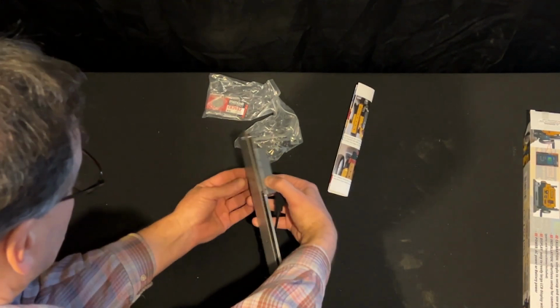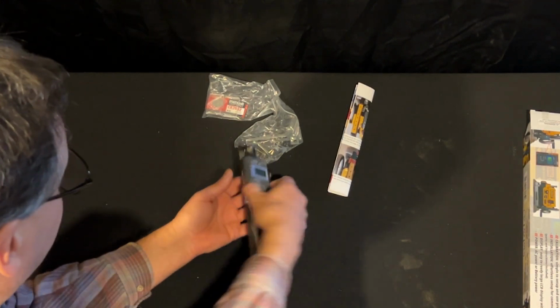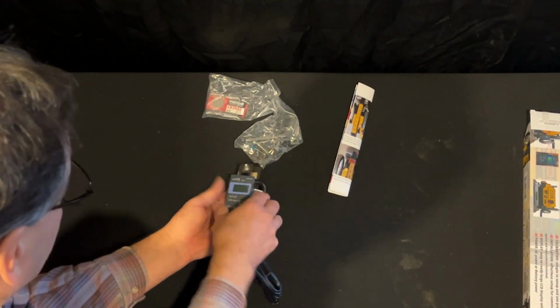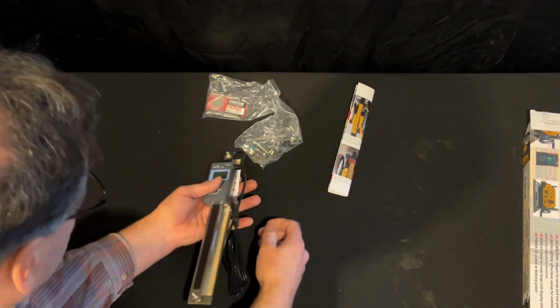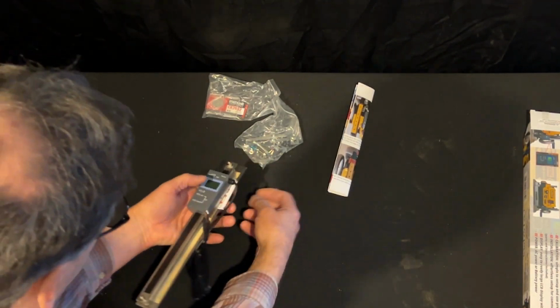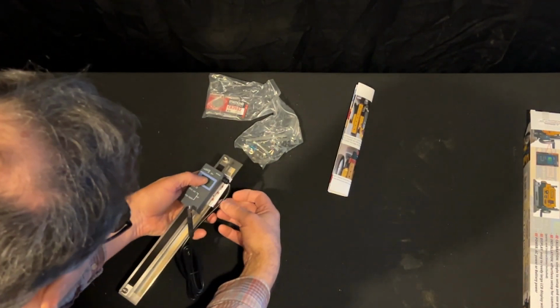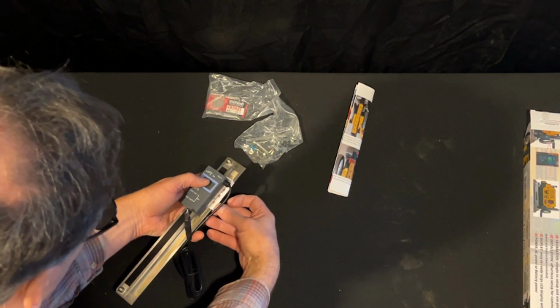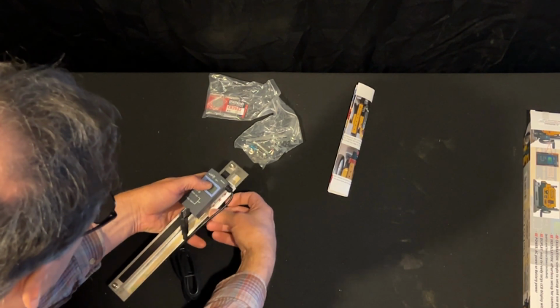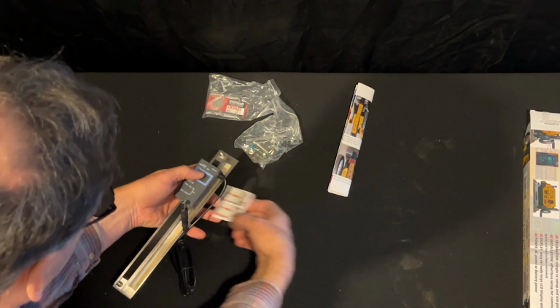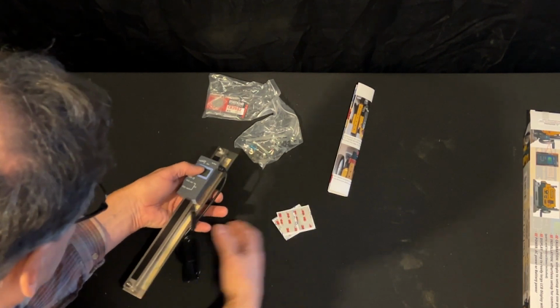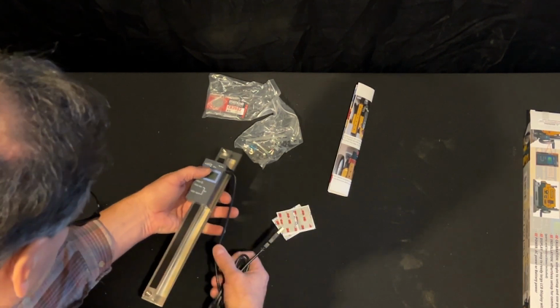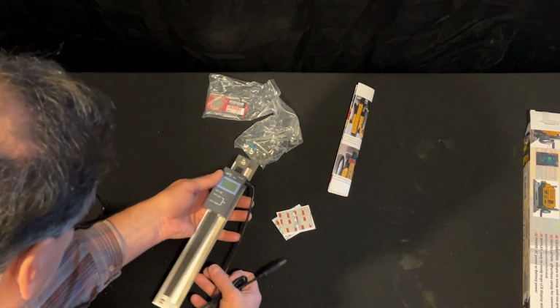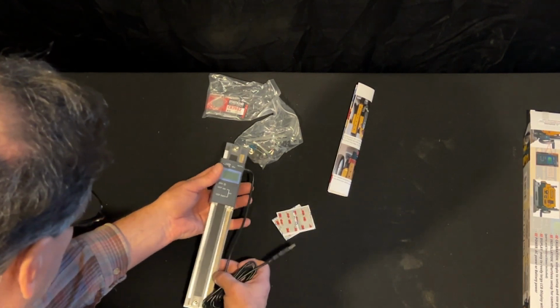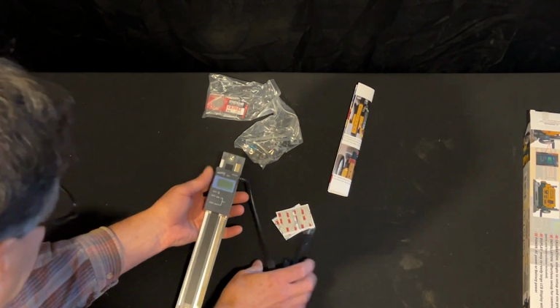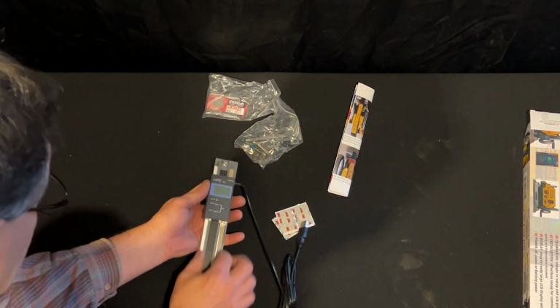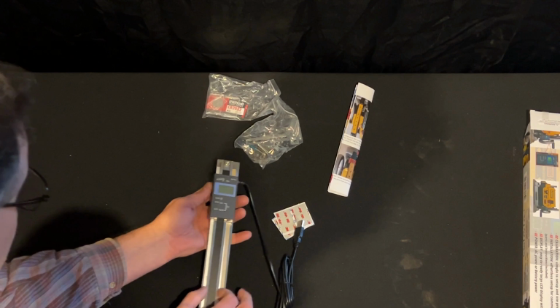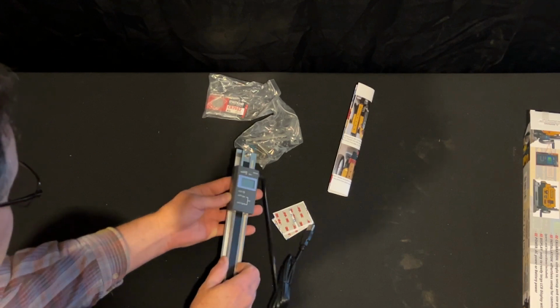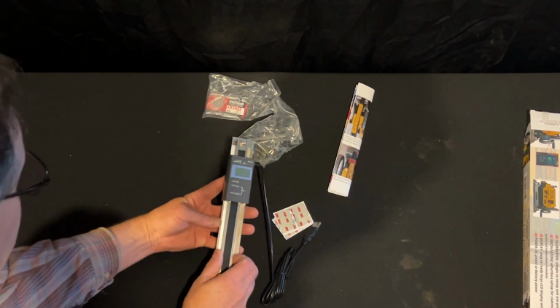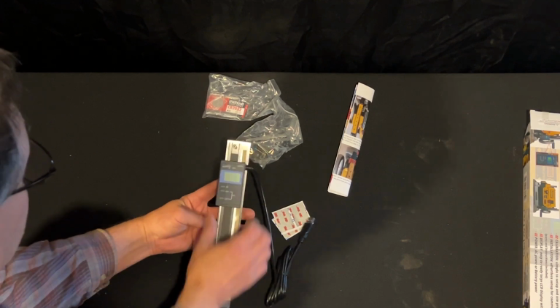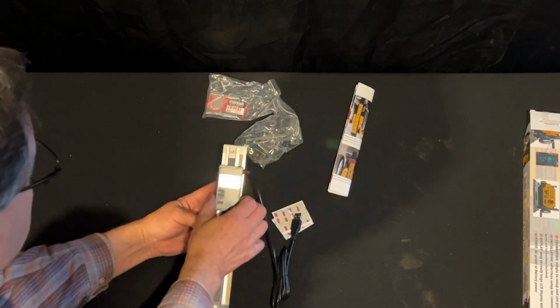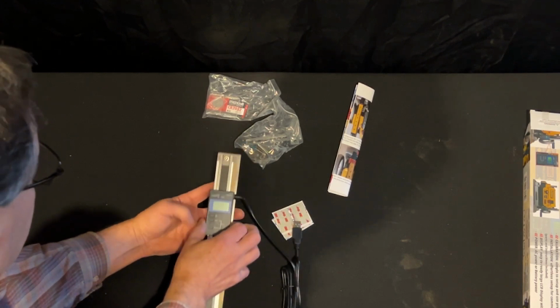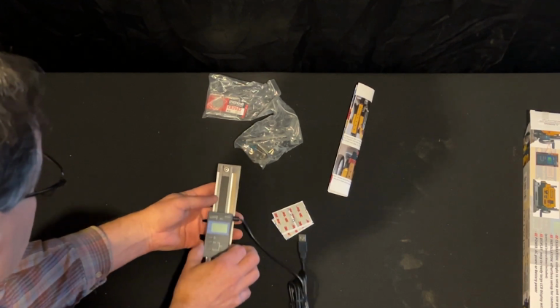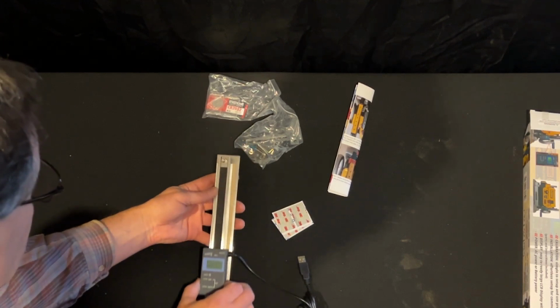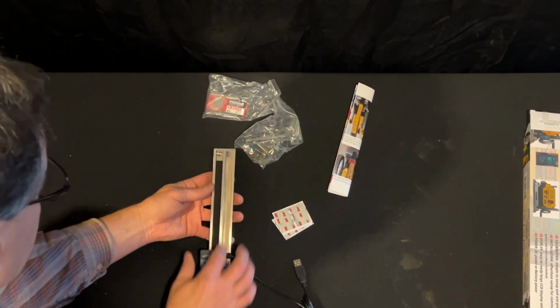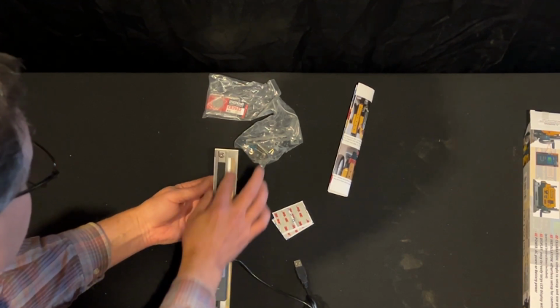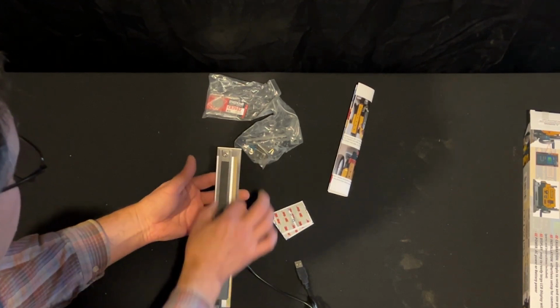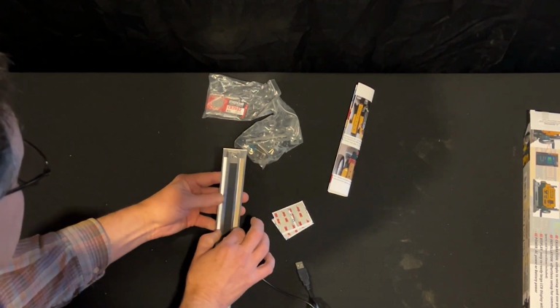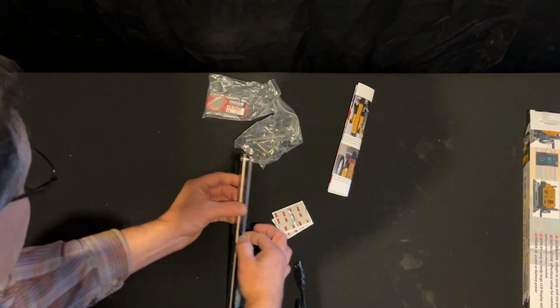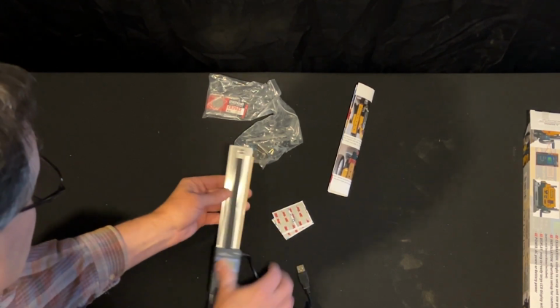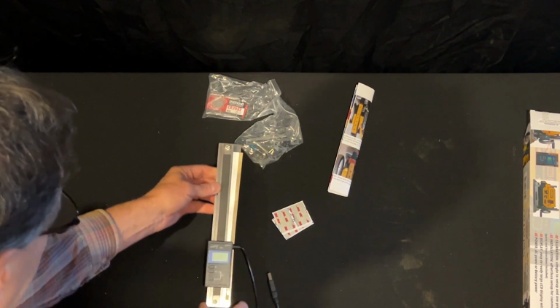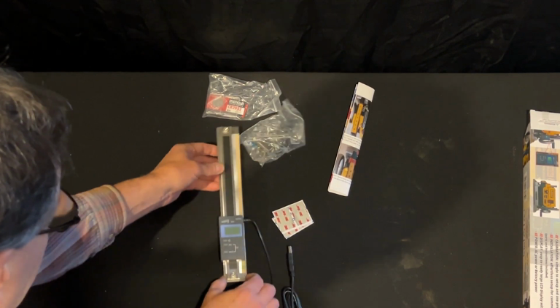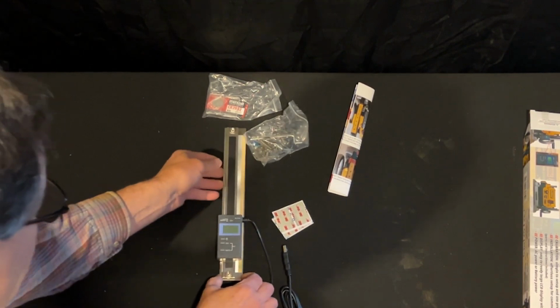The feel of this is very solid and heavy. I mean, it's not plastic. All these parts are metal that this rolls up and down on. So, this is going to be great.